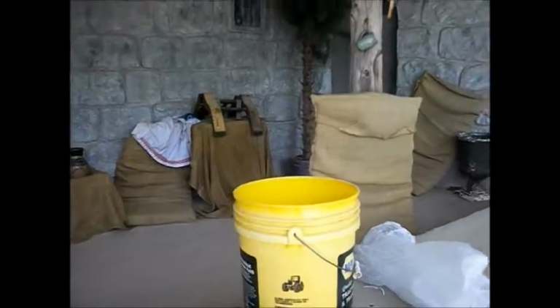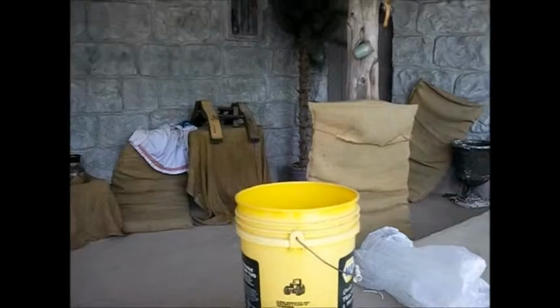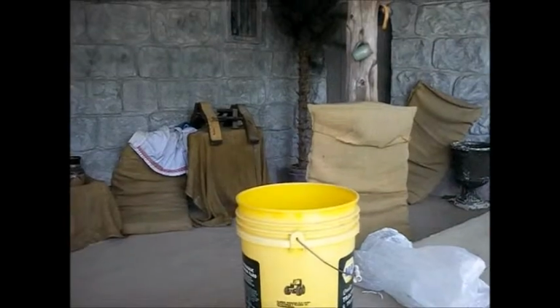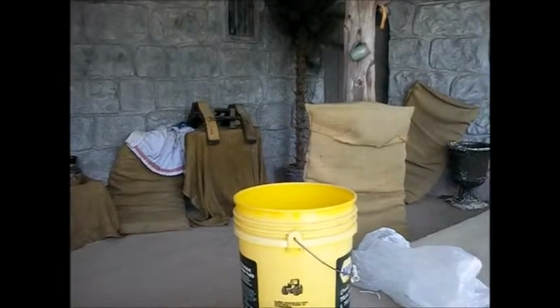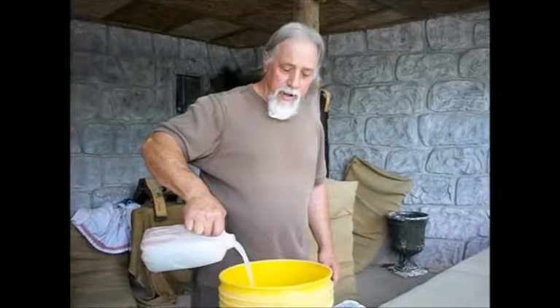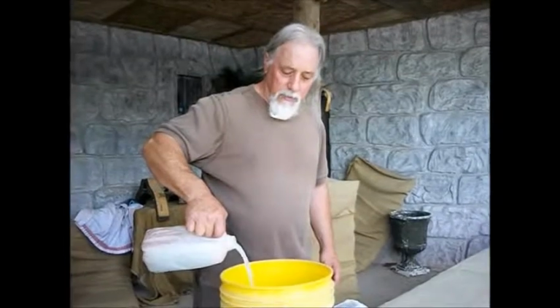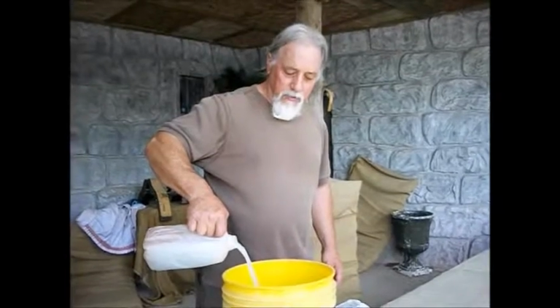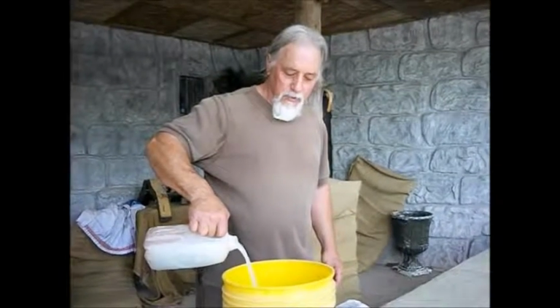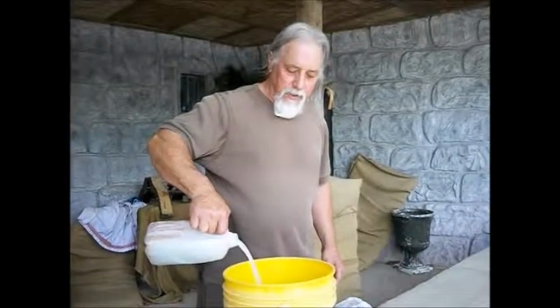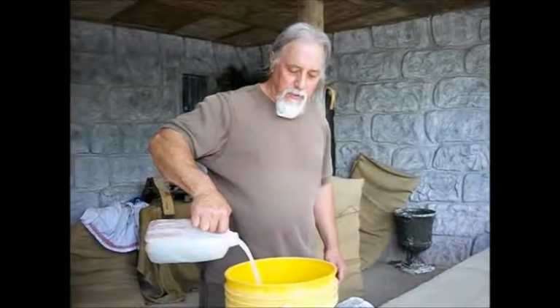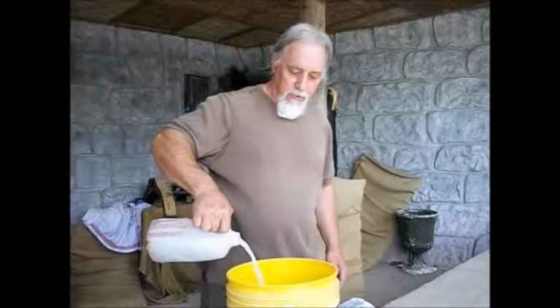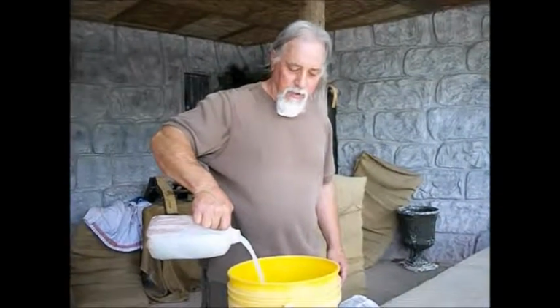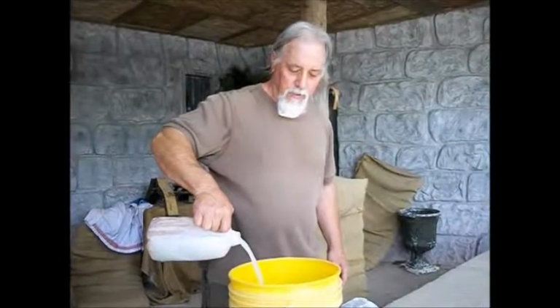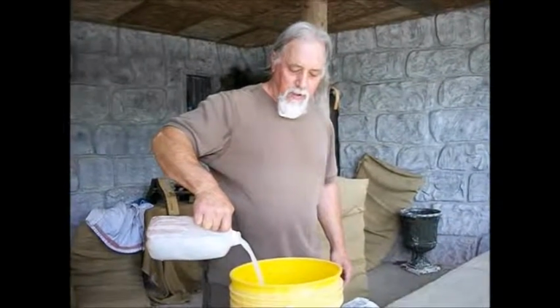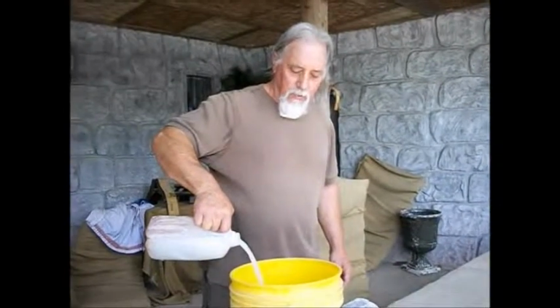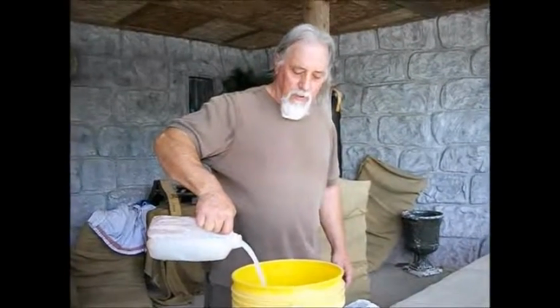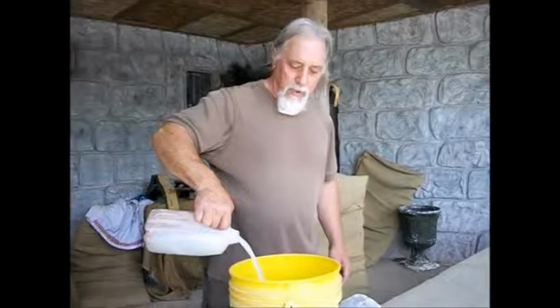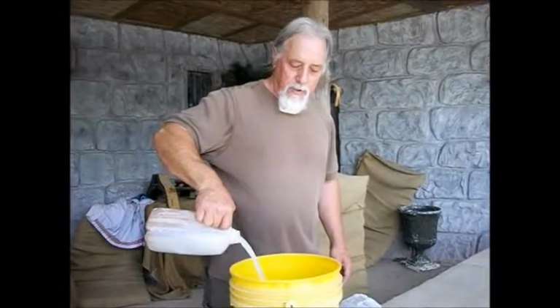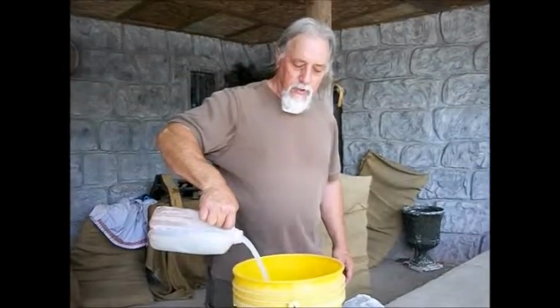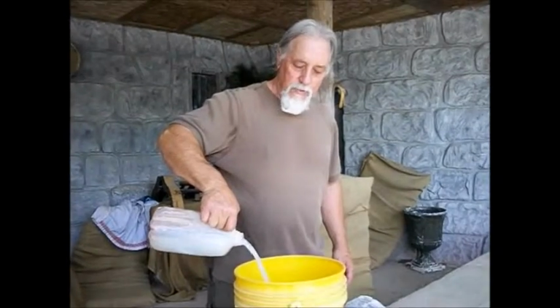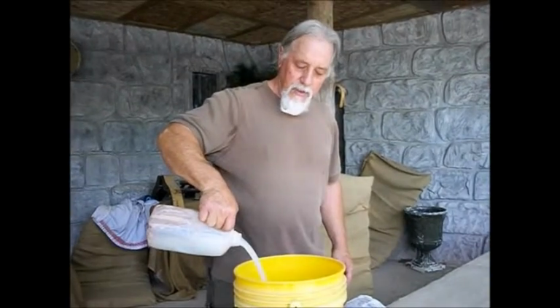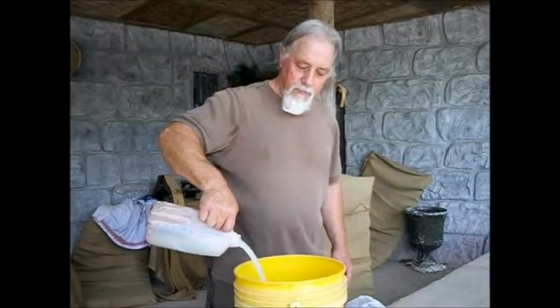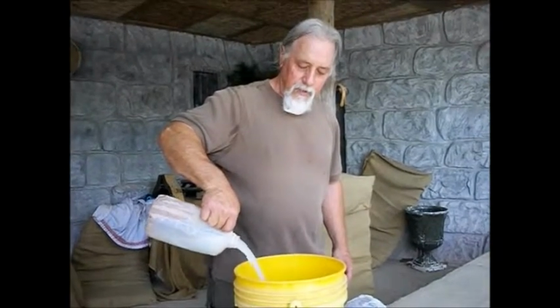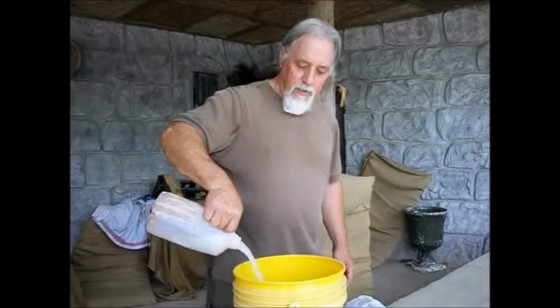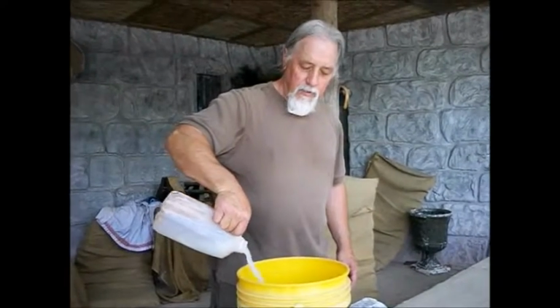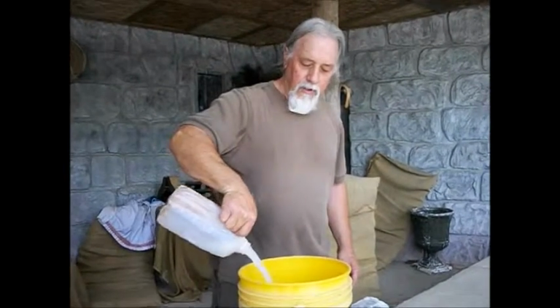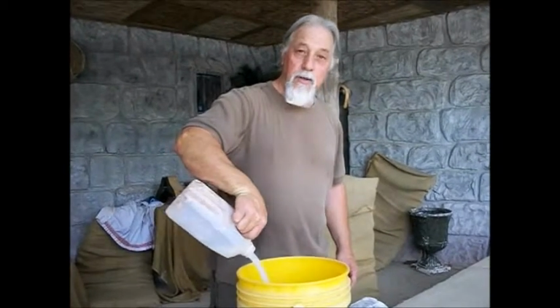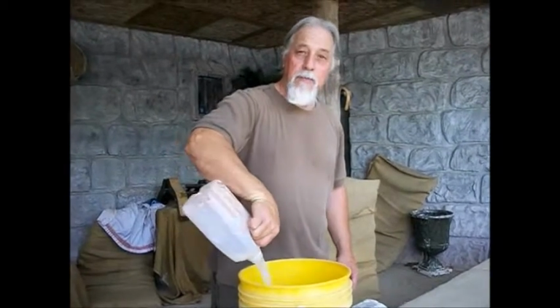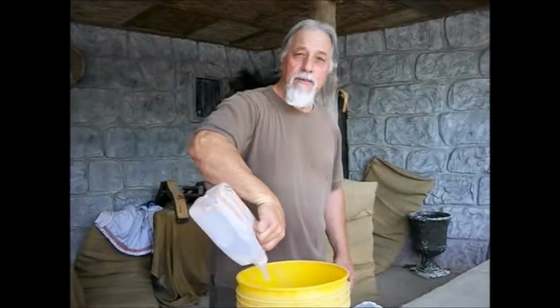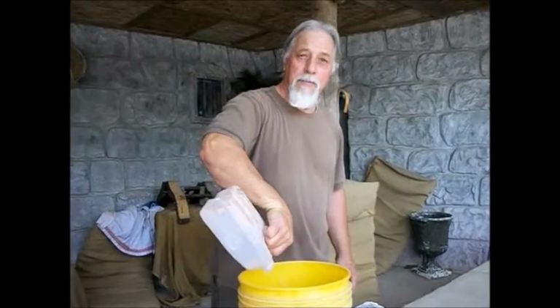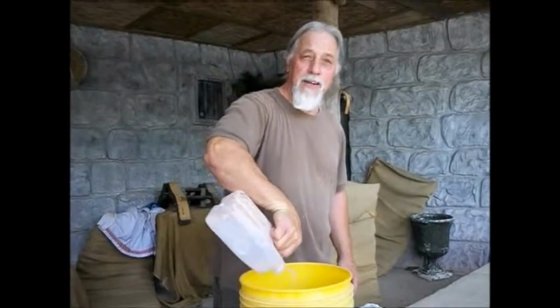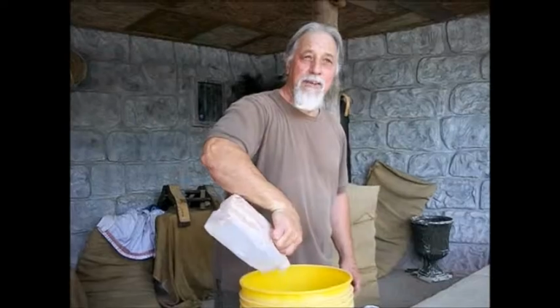This one is a Passion Play, which is in Eureka Springs, Arkansas, working with the potter here, Joe Smith. I know that's an unusual name, but somebody has to have it.